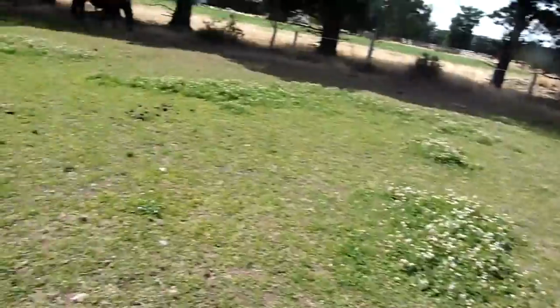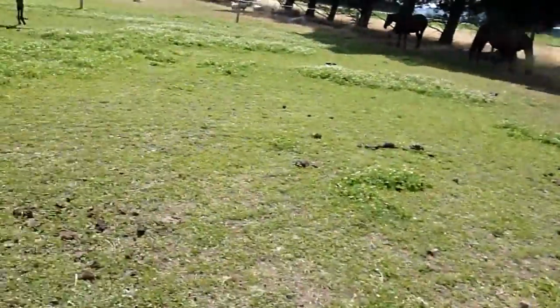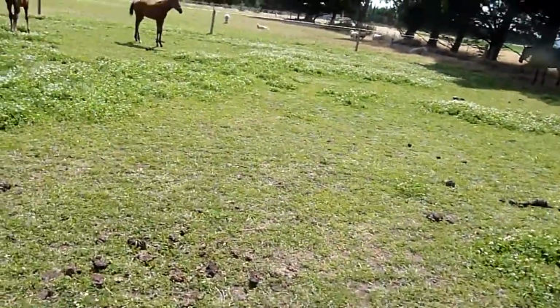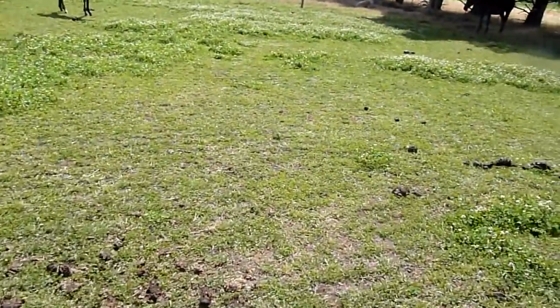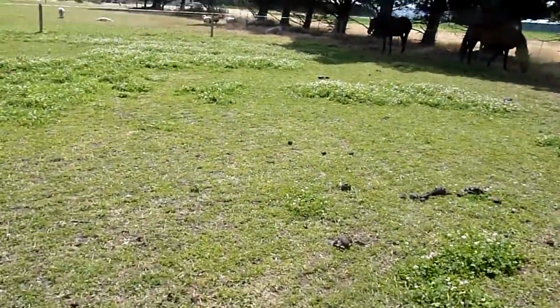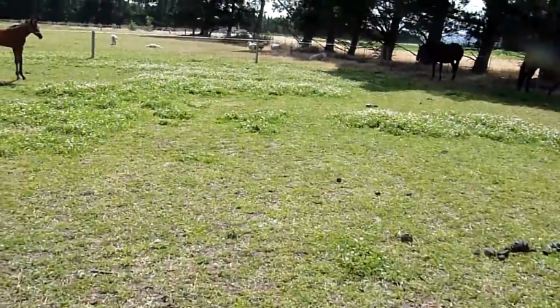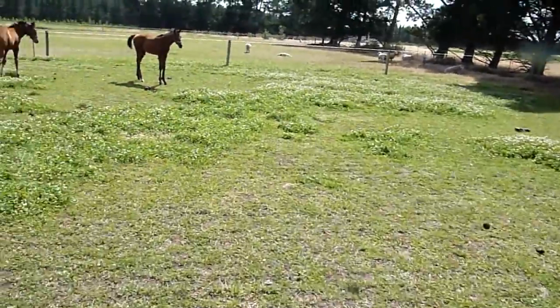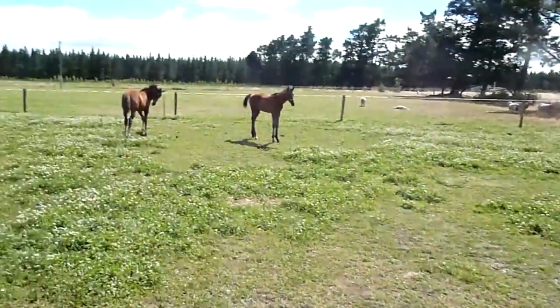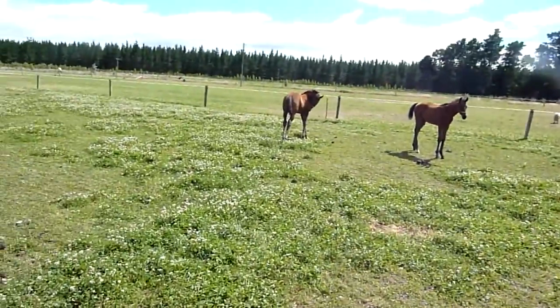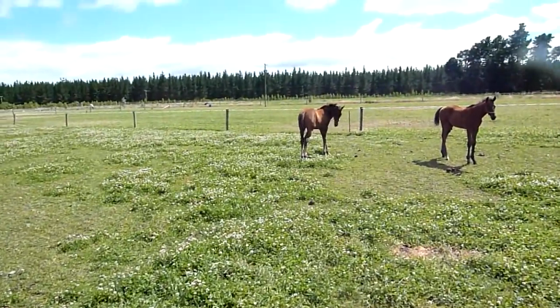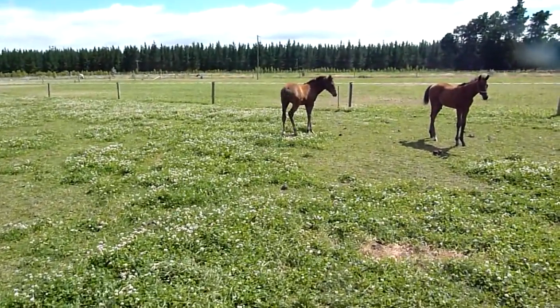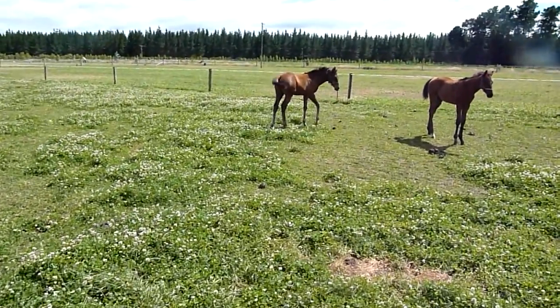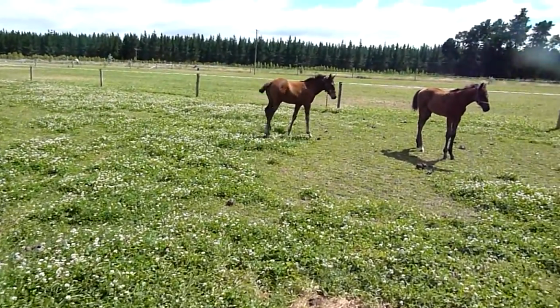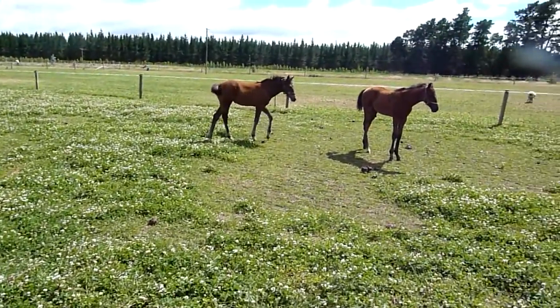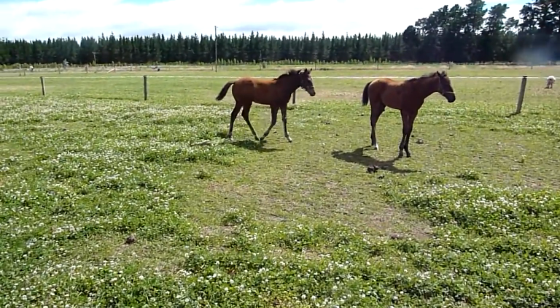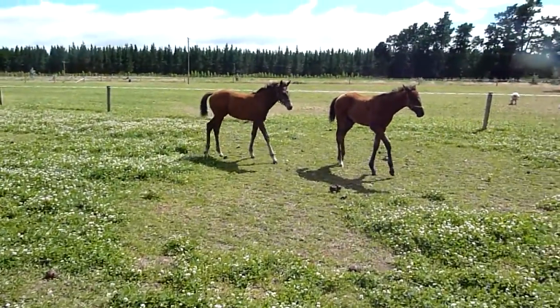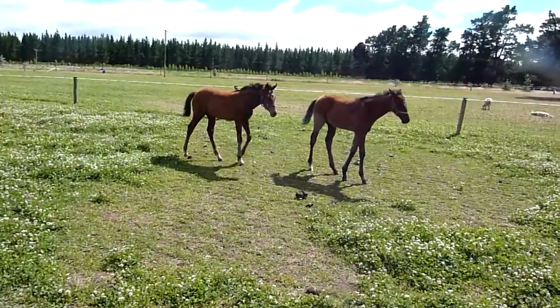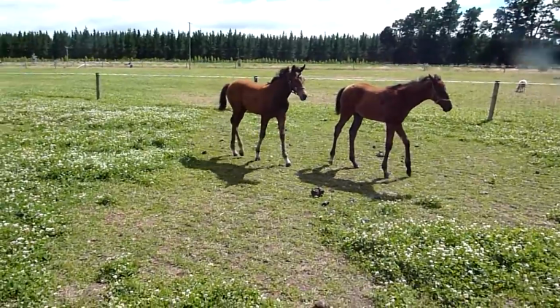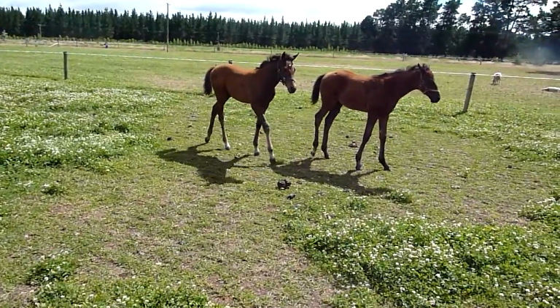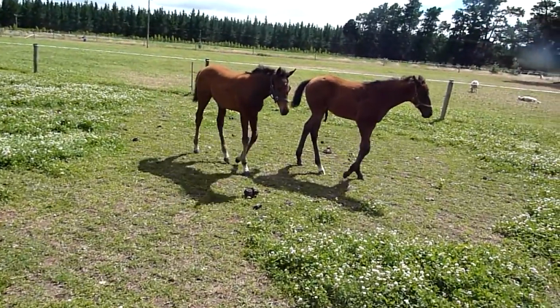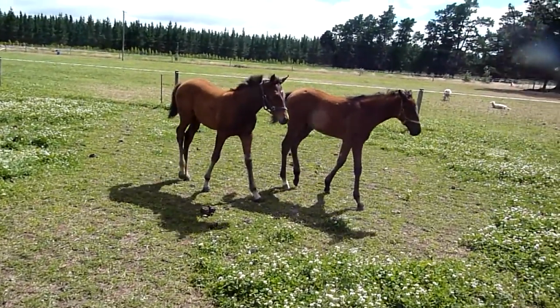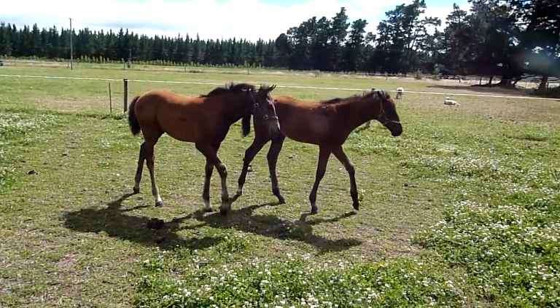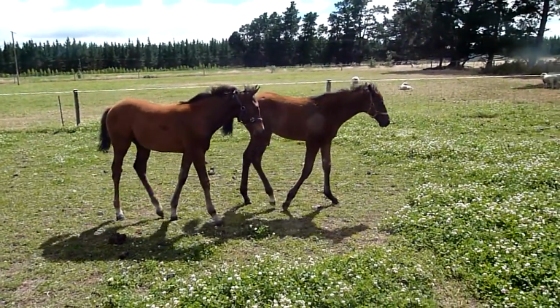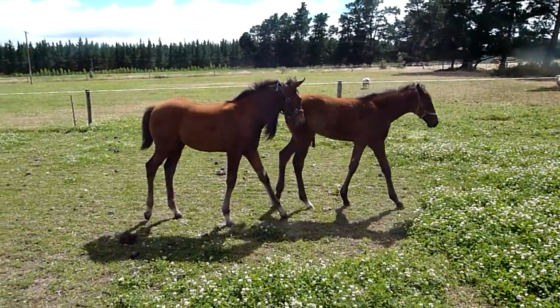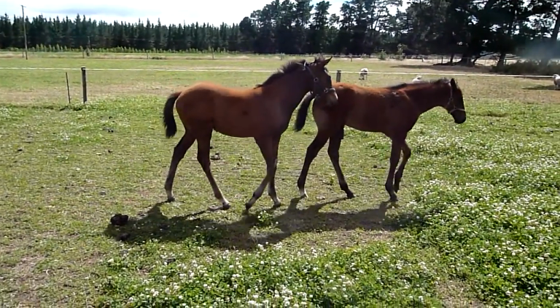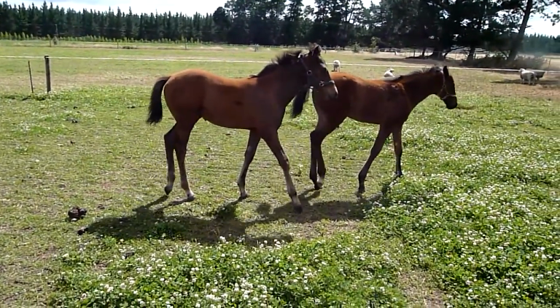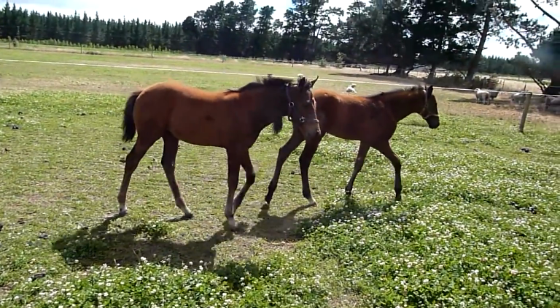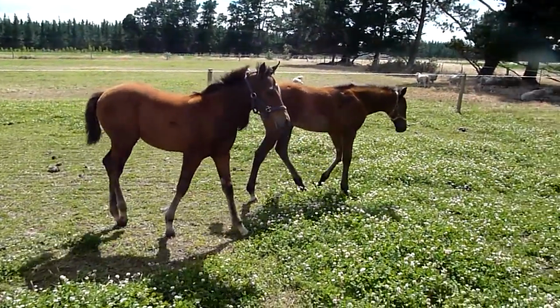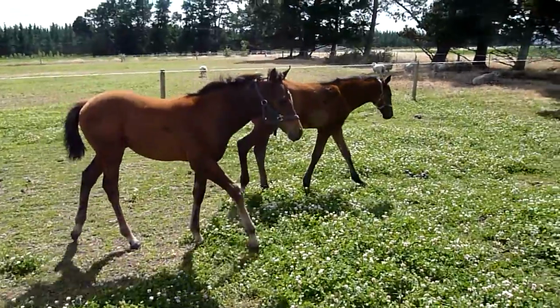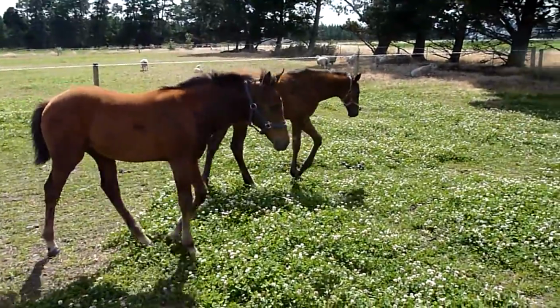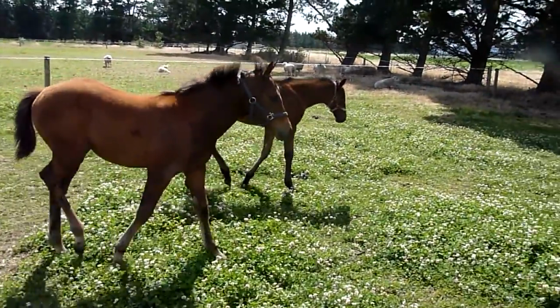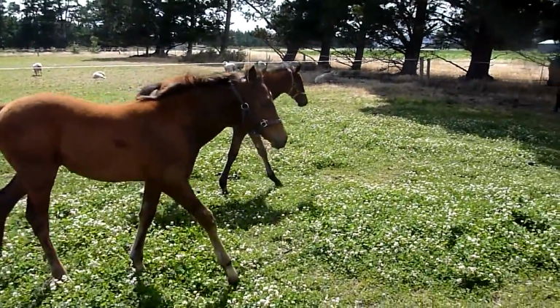Next is a Calif Filly out of Incommunicado. This is a Sadler's Wells mare as well — it is this one behind us here, the one with the blue head colour.